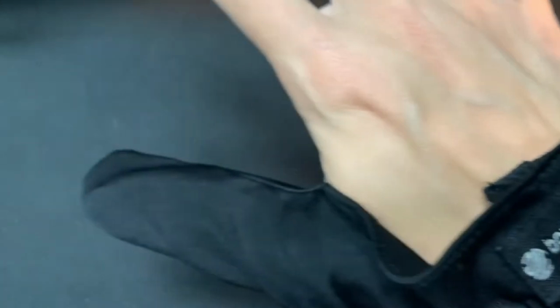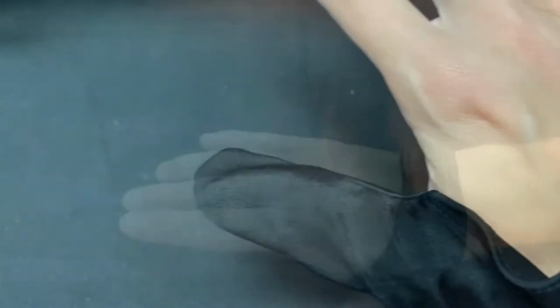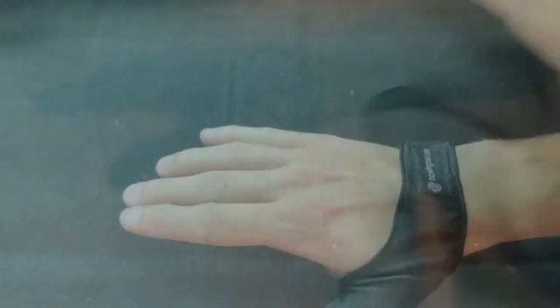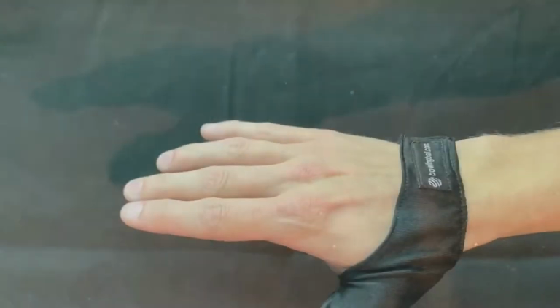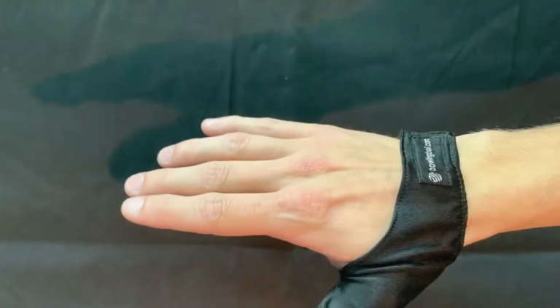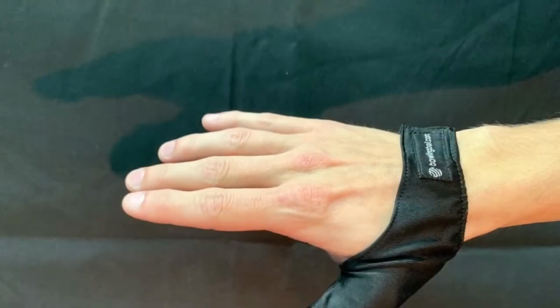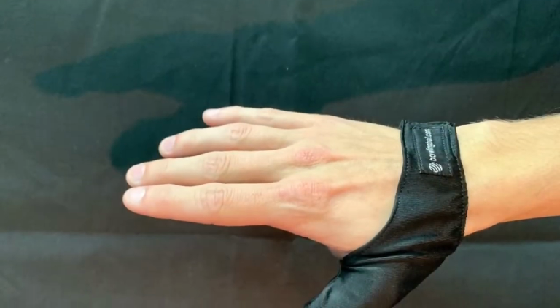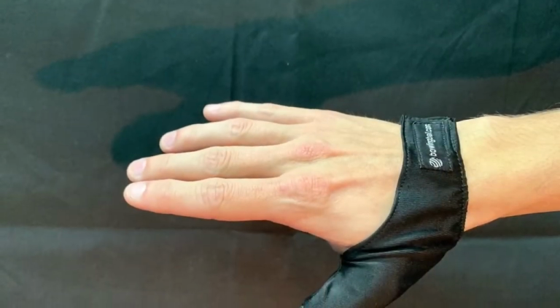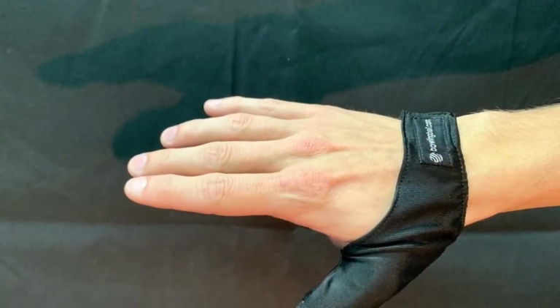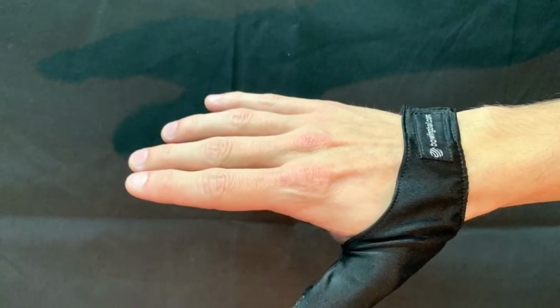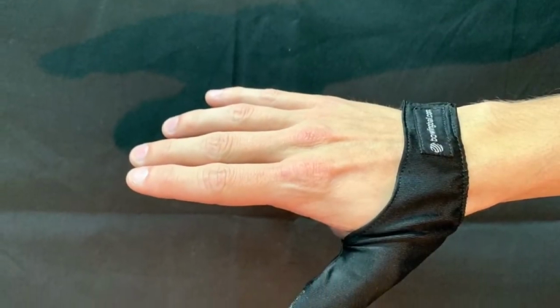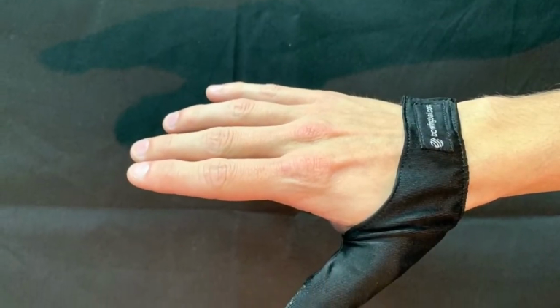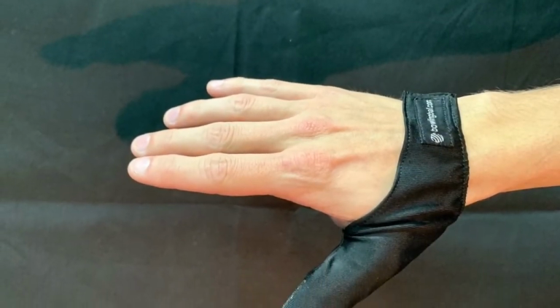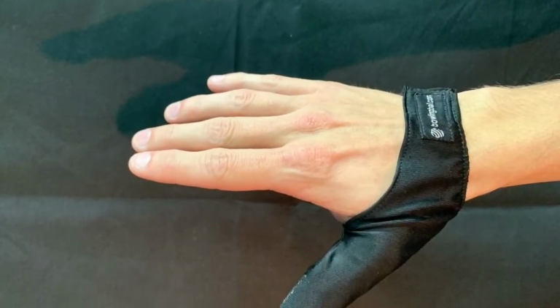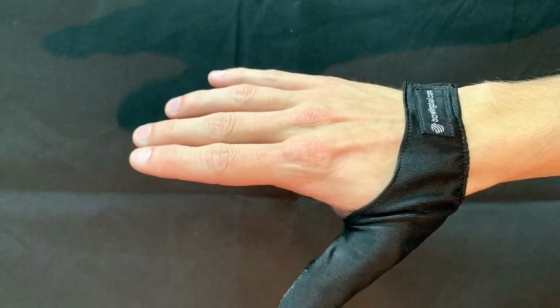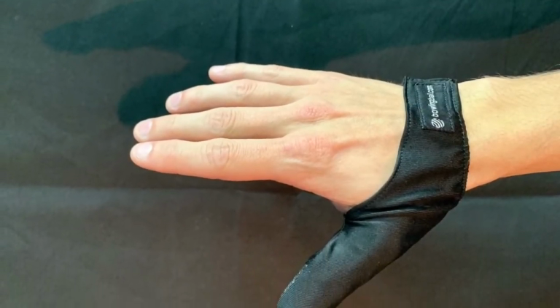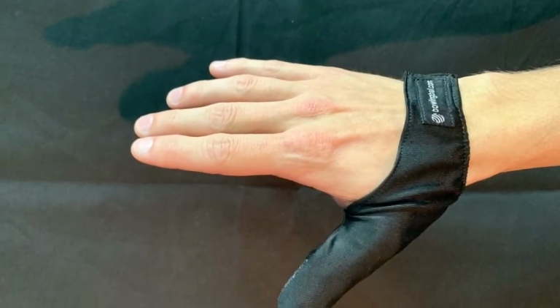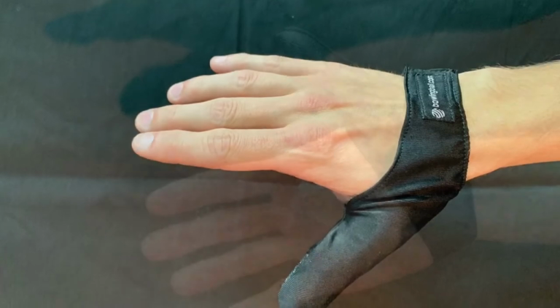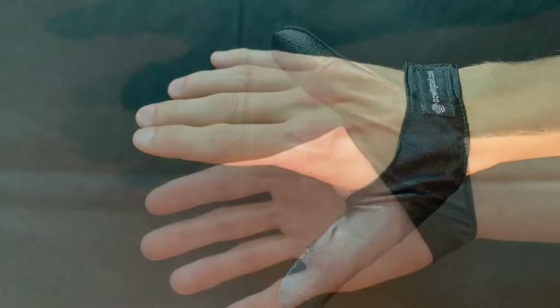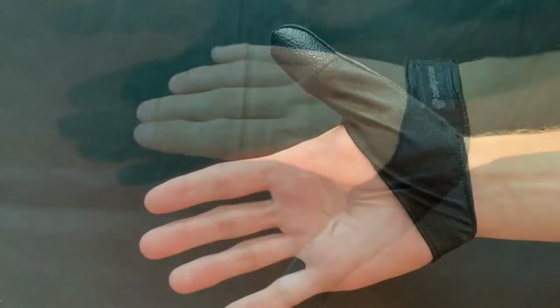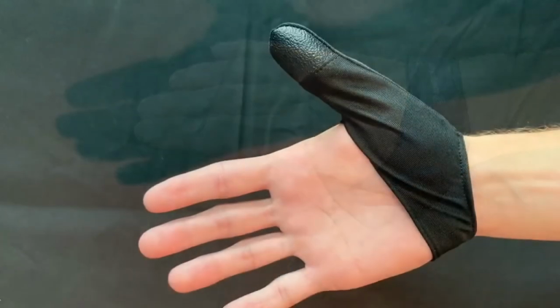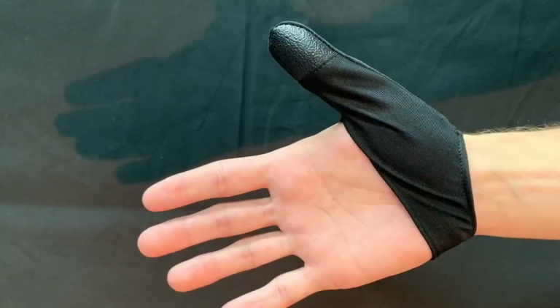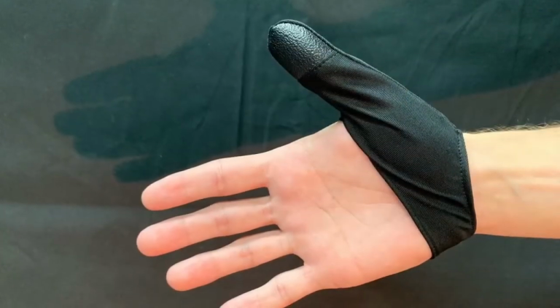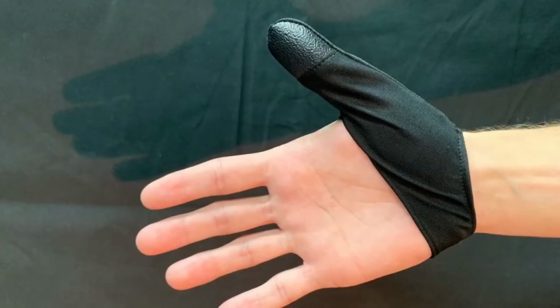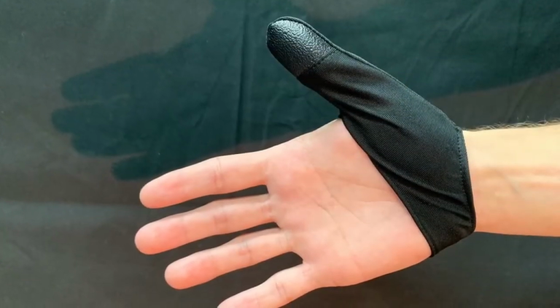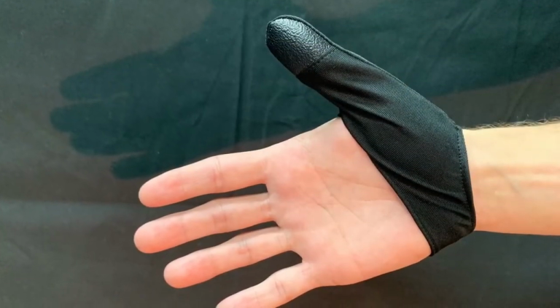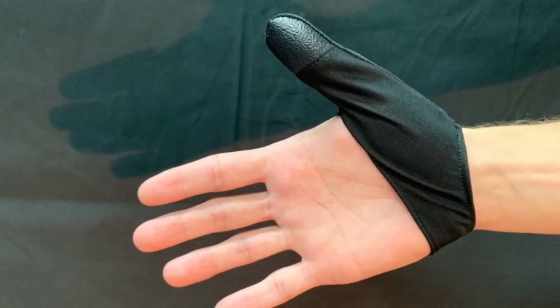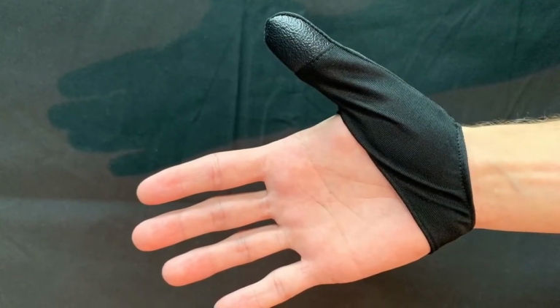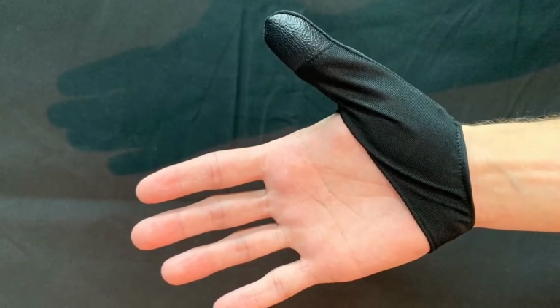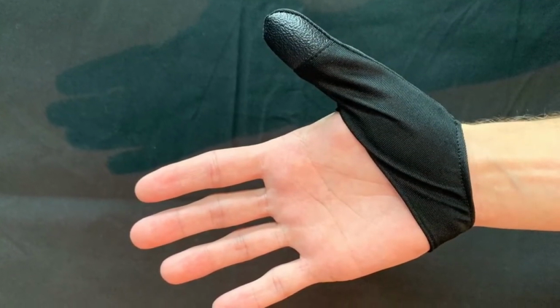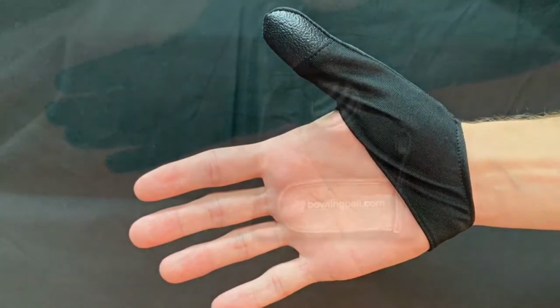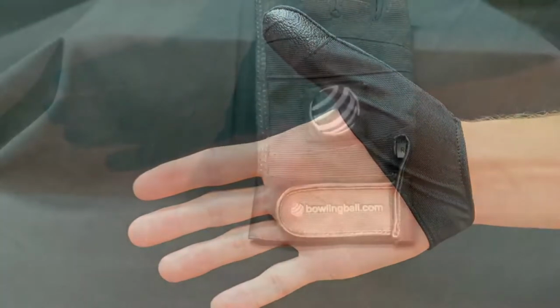Available in left and right handed, this one size fits most Thumb Saver Protector is perfect for those looking to stop the blisters.